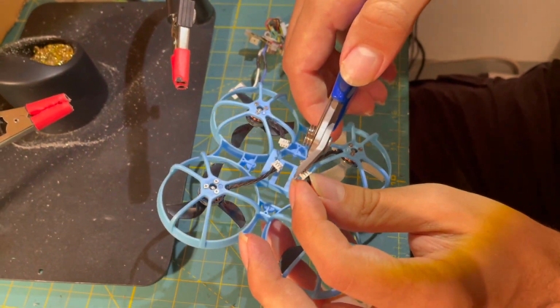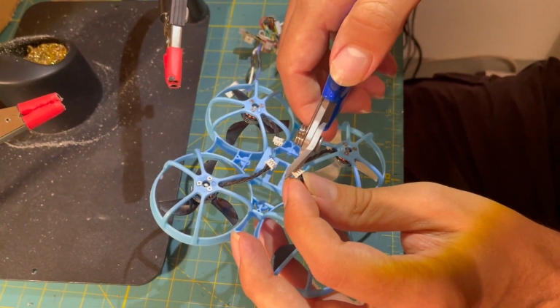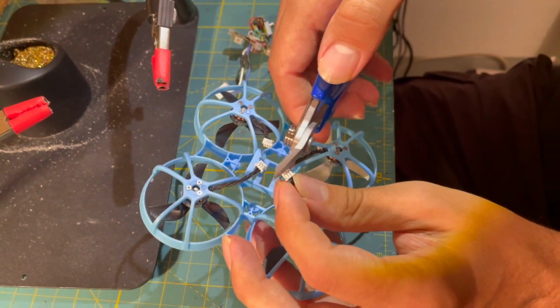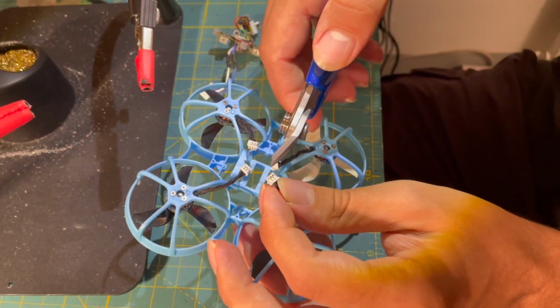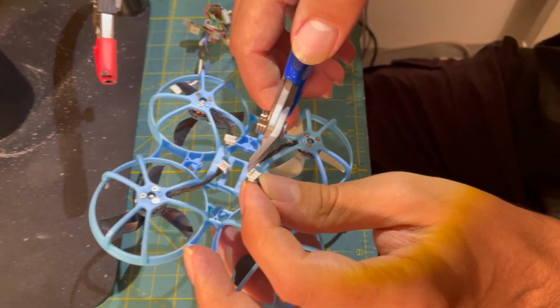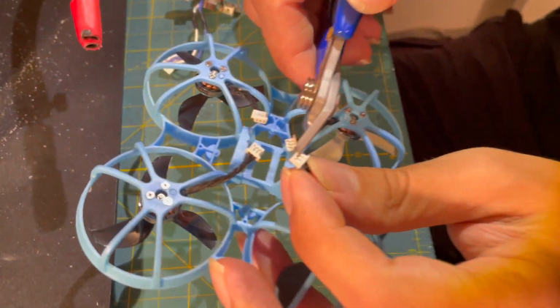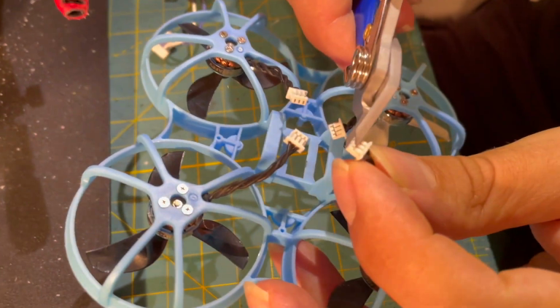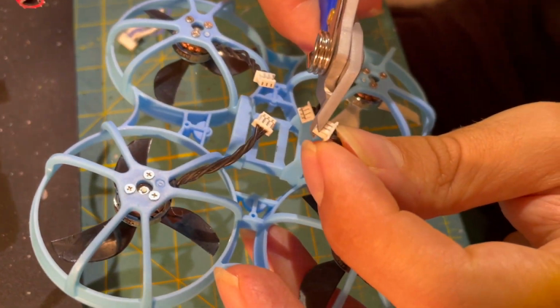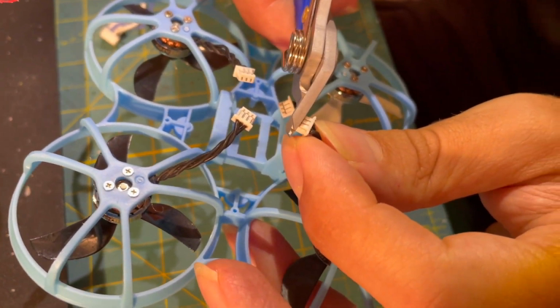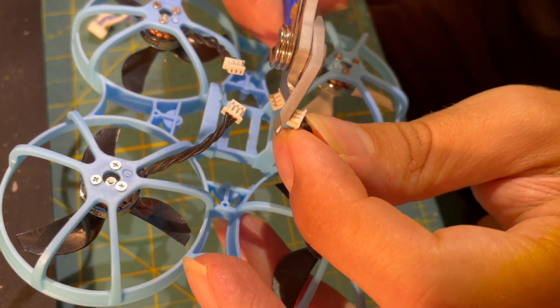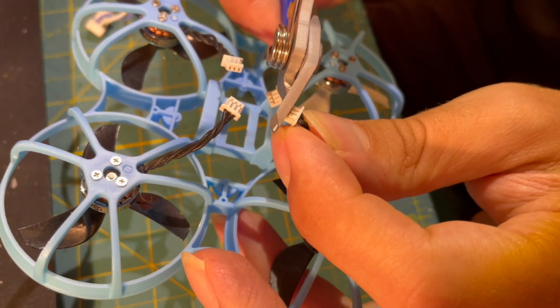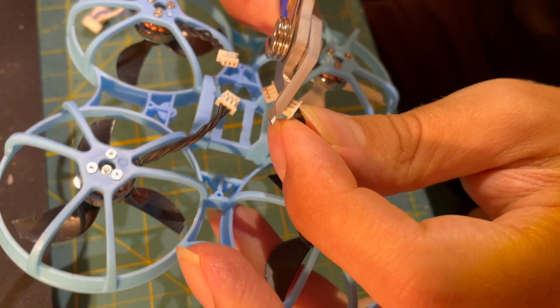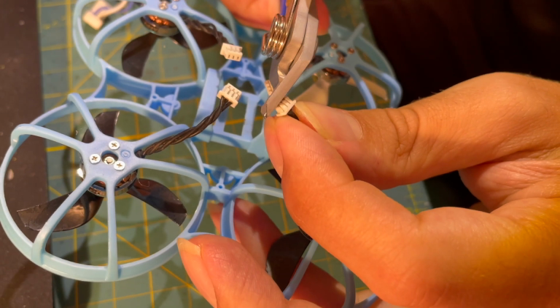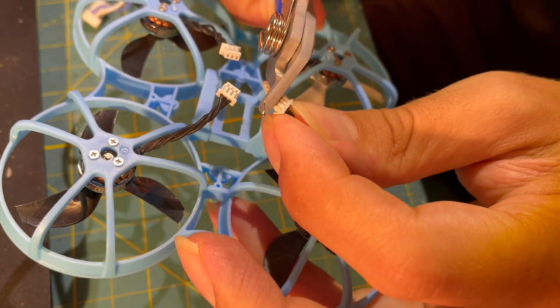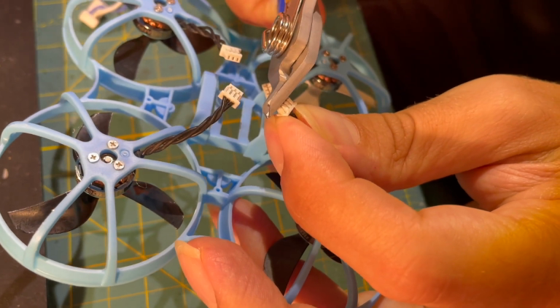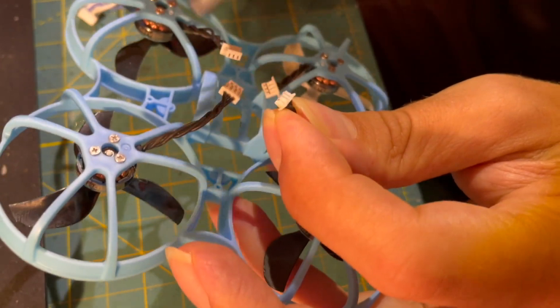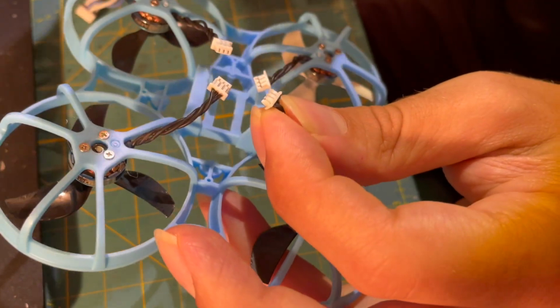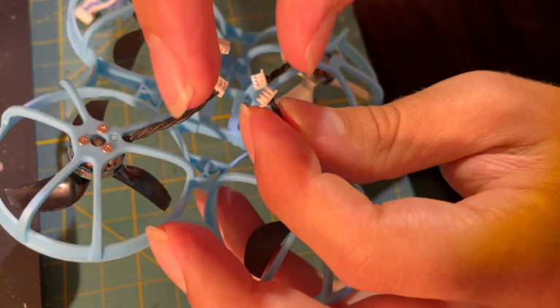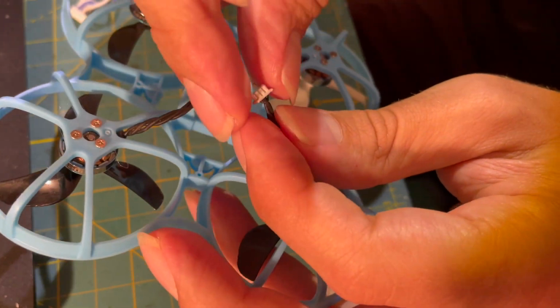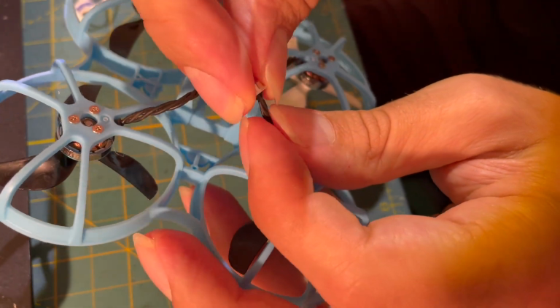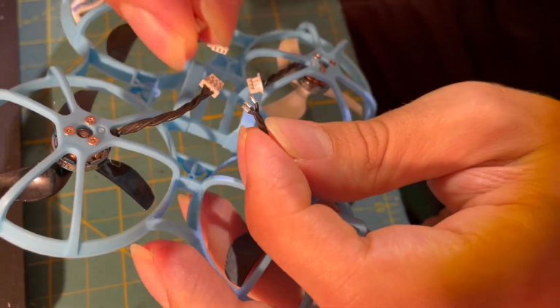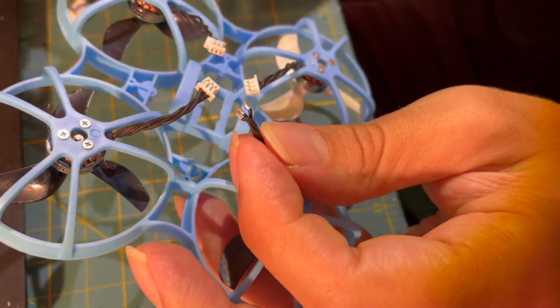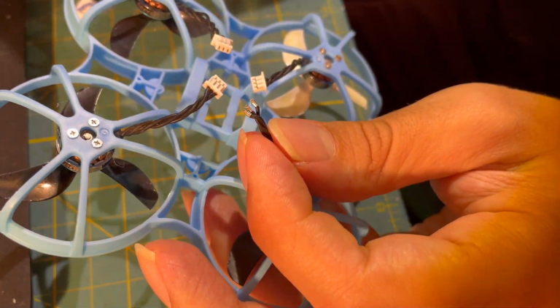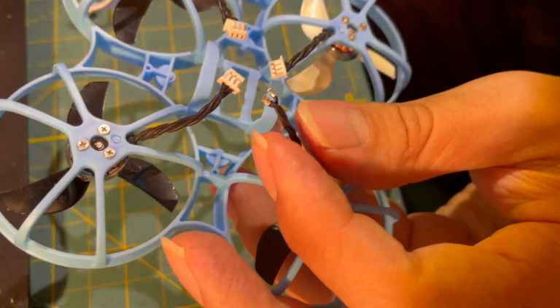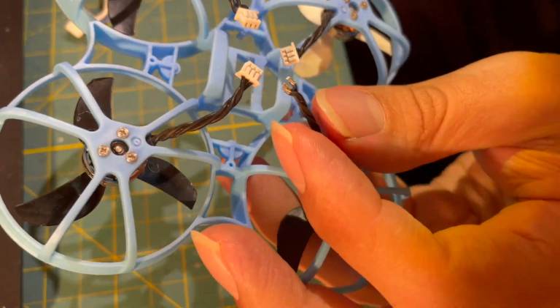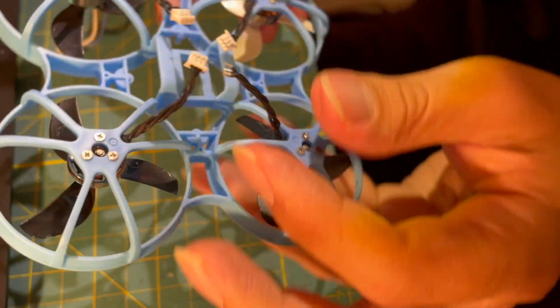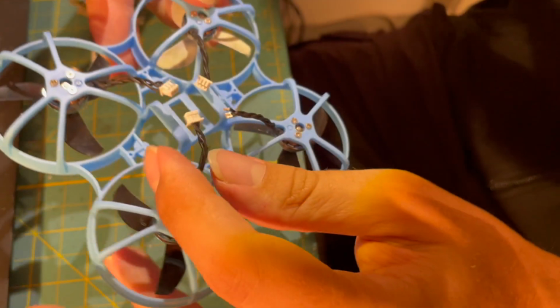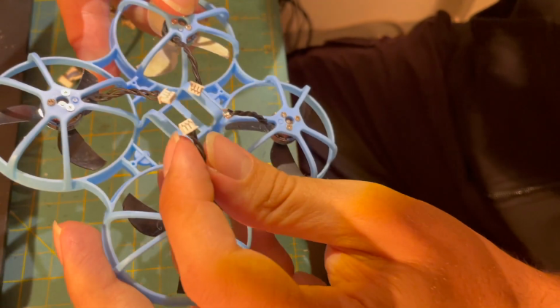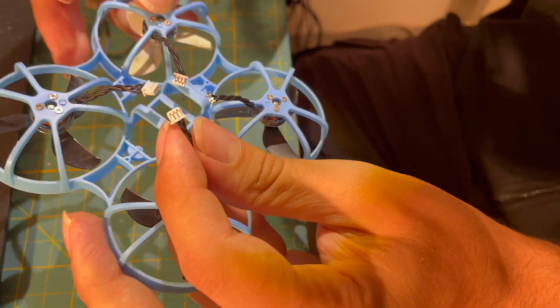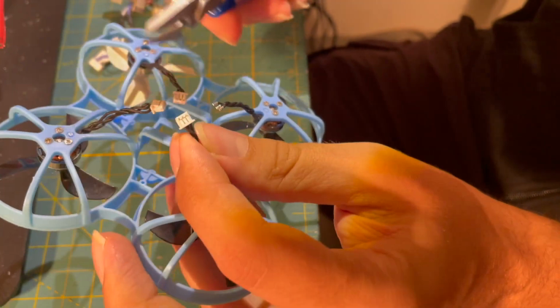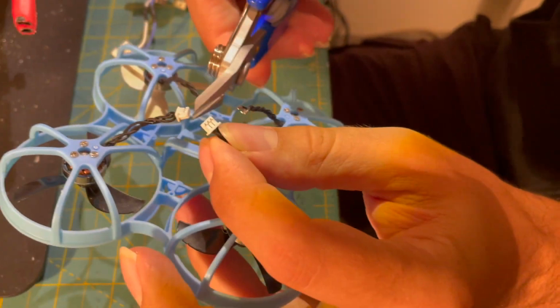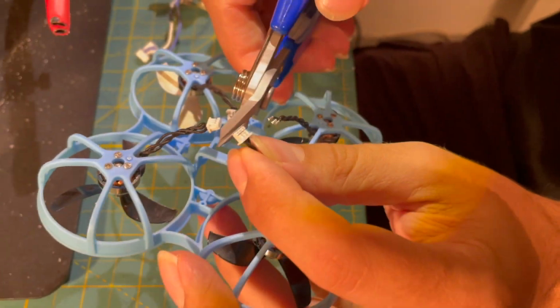Disadvantages of directly soldered motors without motor connectors: motors can no longer be changed without a soldering iron. The frame on some tiny Whoops can no longer be changed without unsoldering the motors.